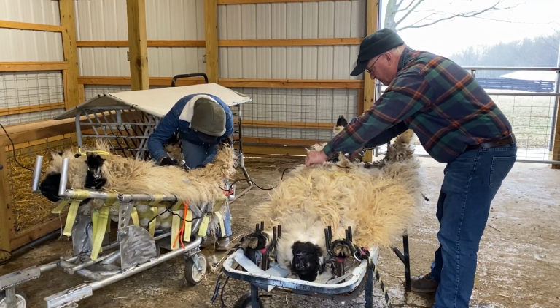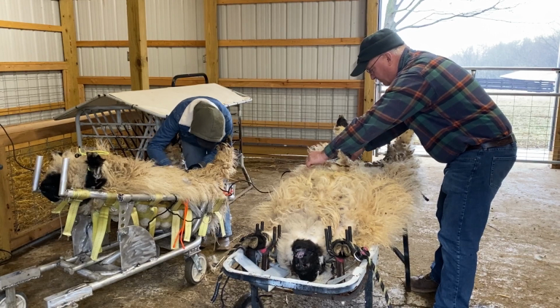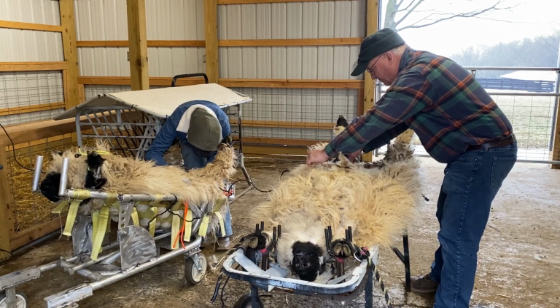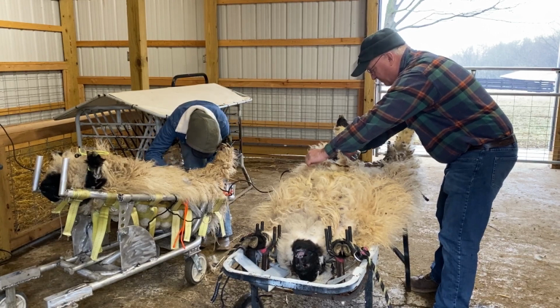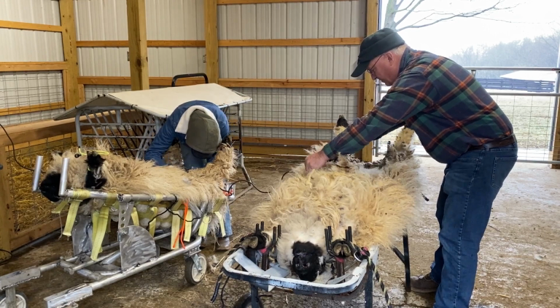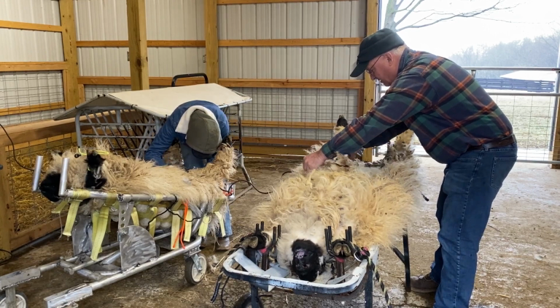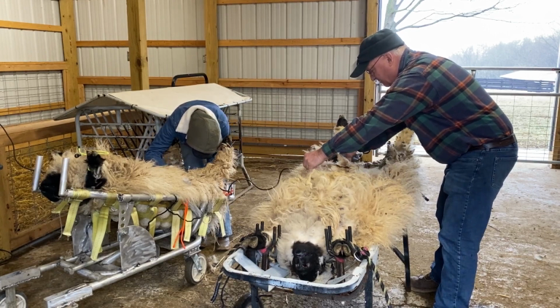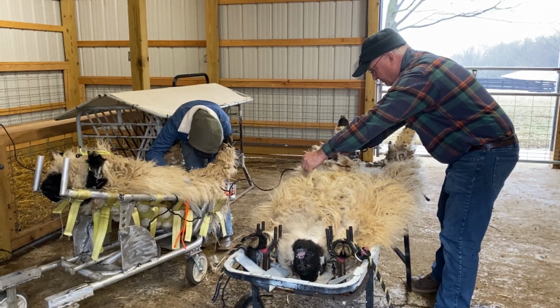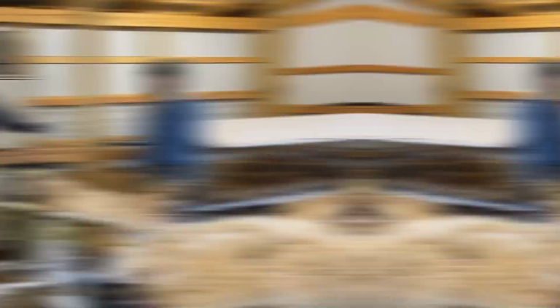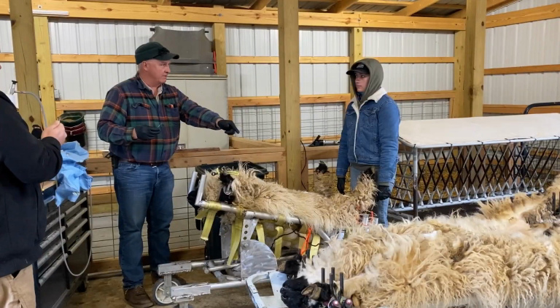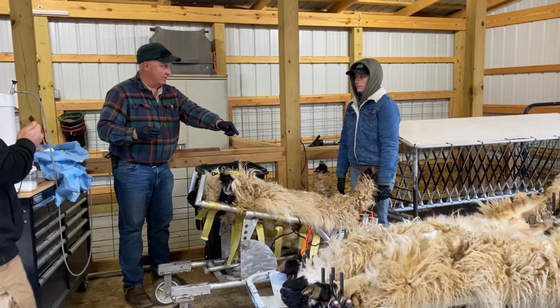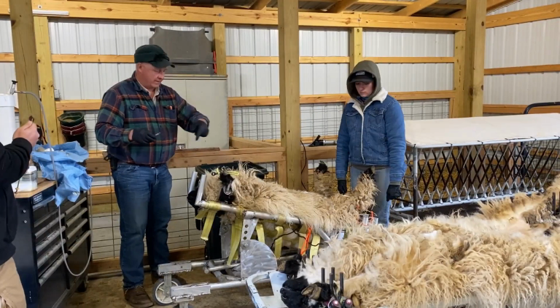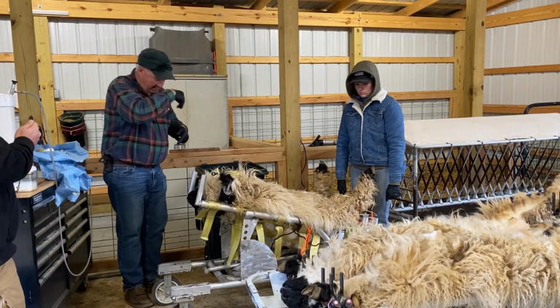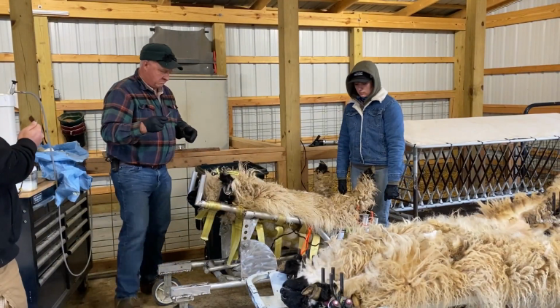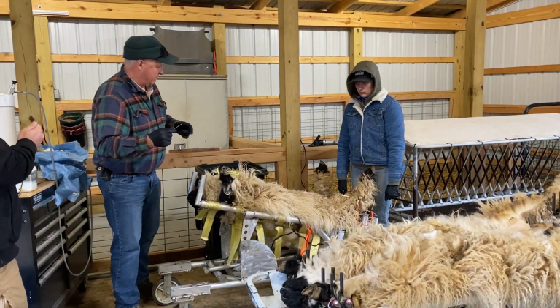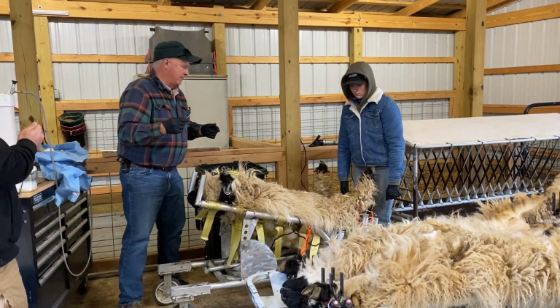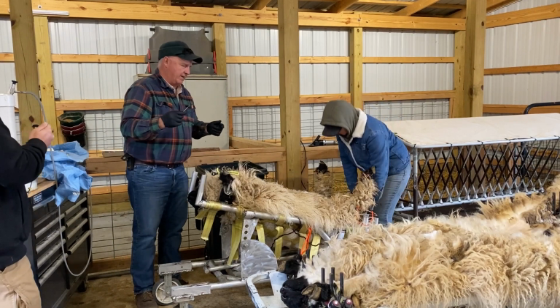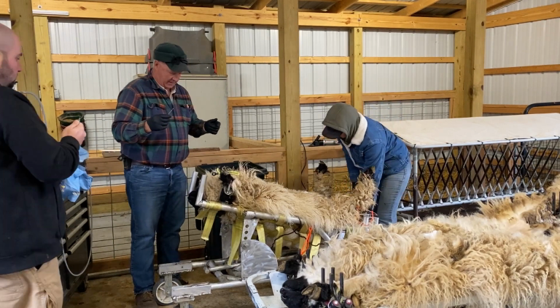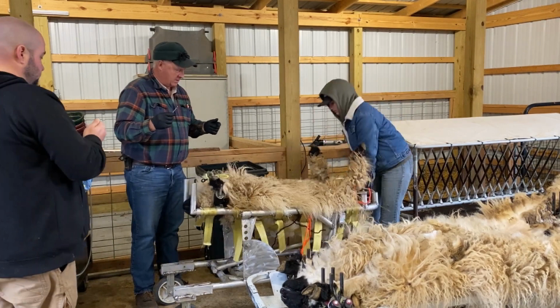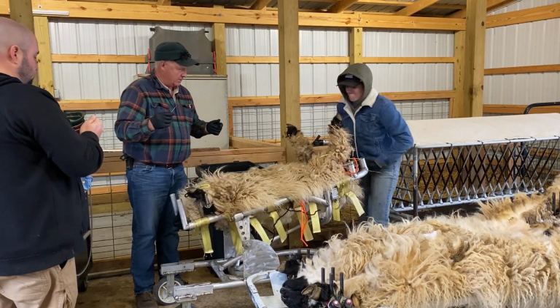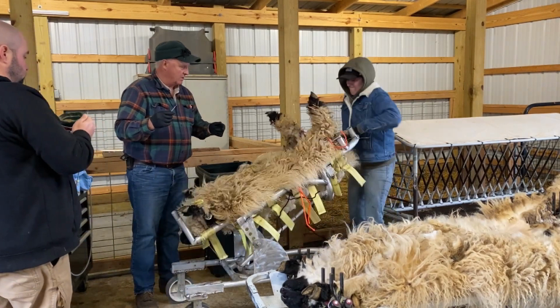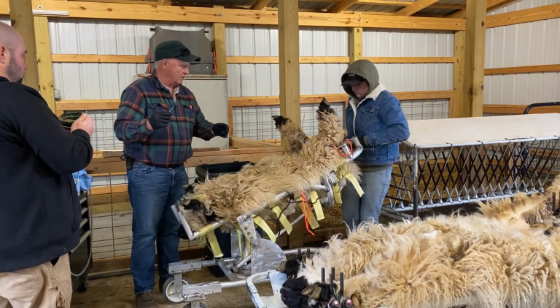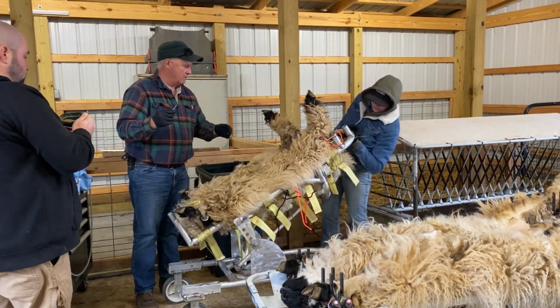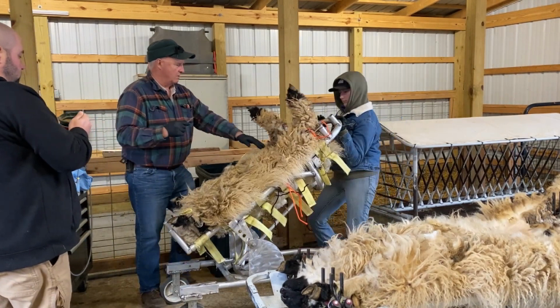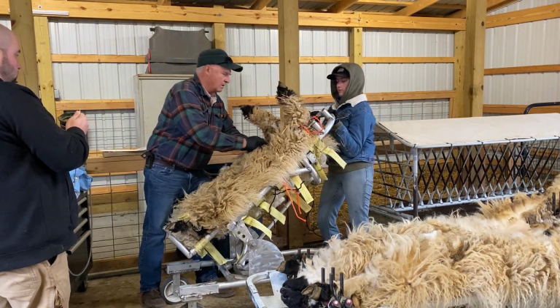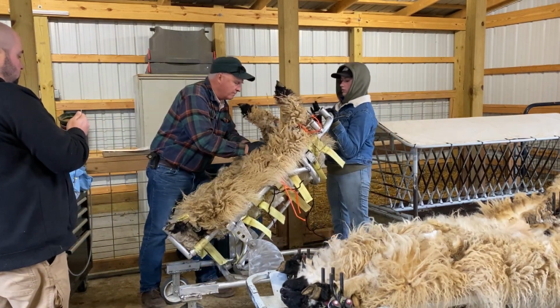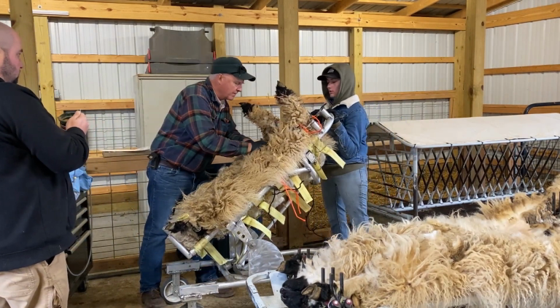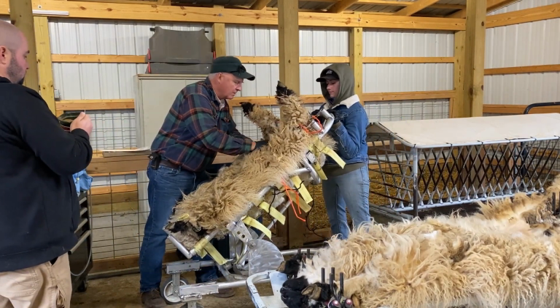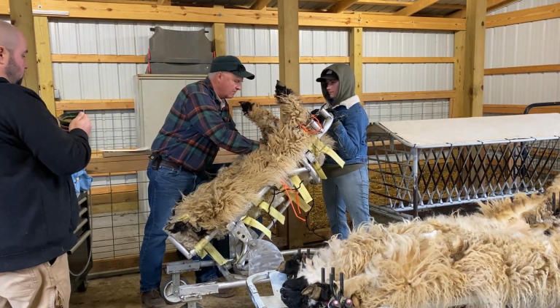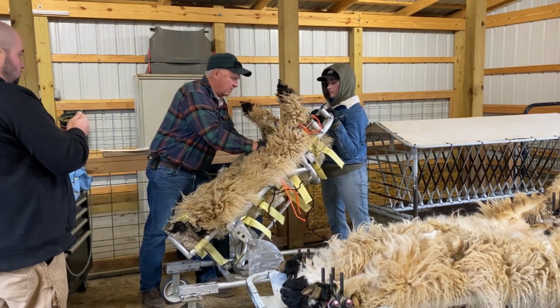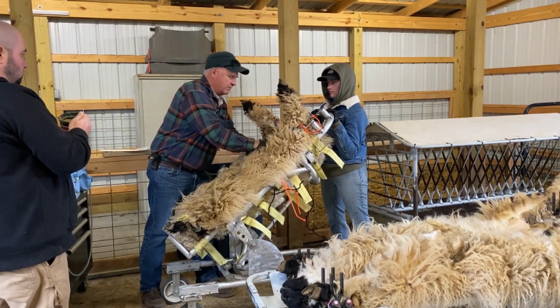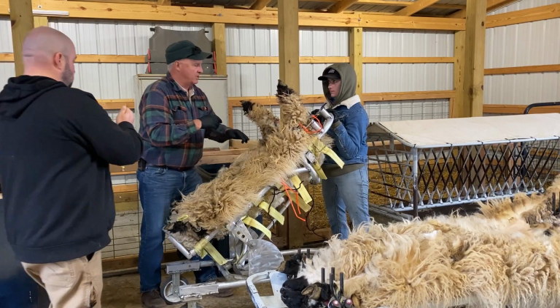The next step was to prepare the sheep for the laparoscopic procedure. A shaved and clean incision site is paramount to reduce infection and to promote quick healing.